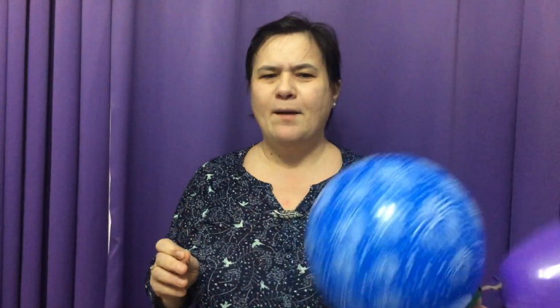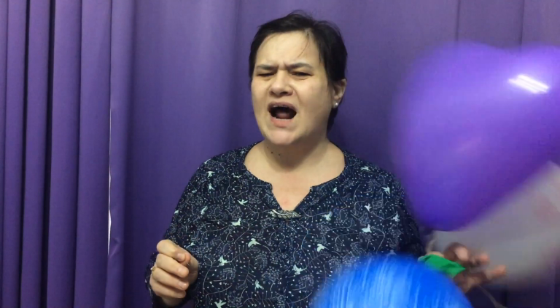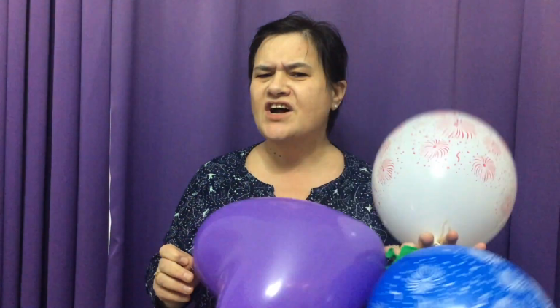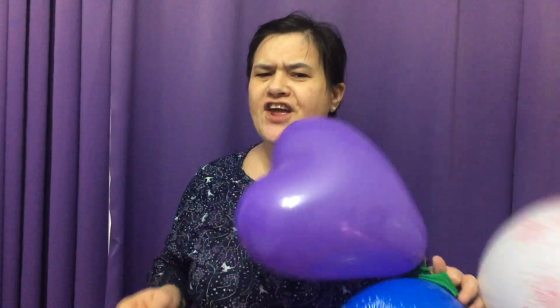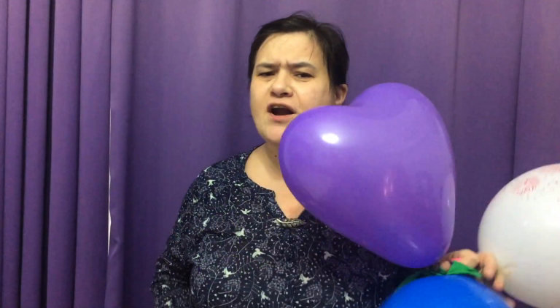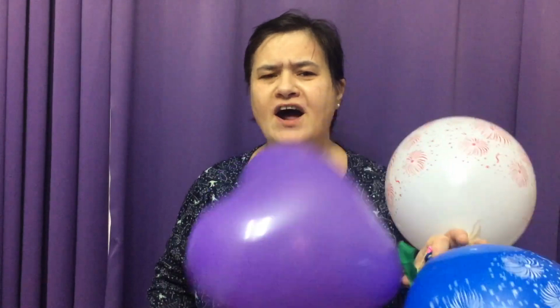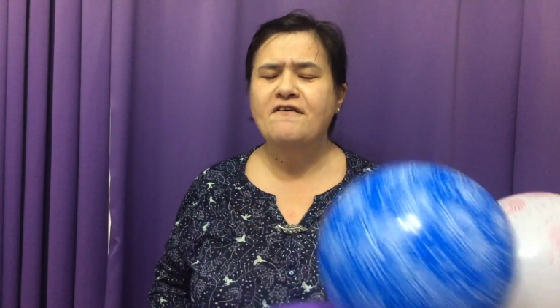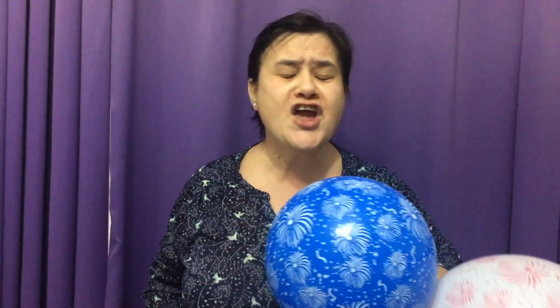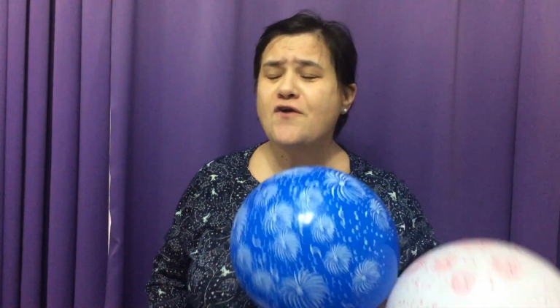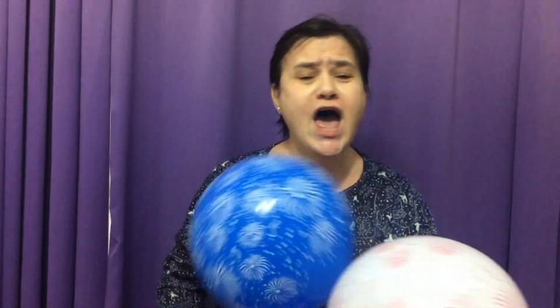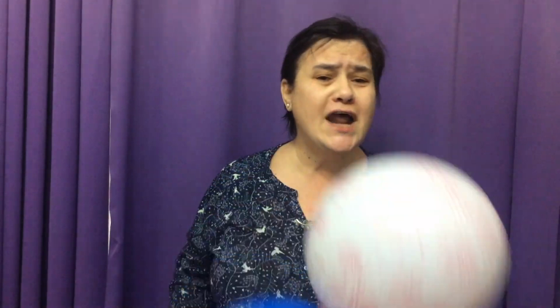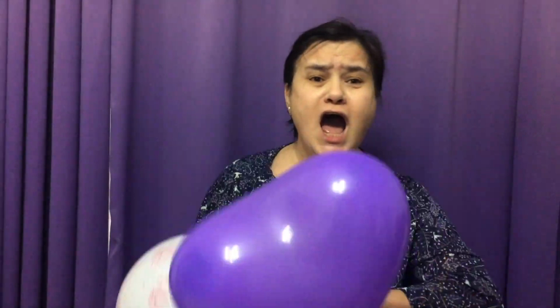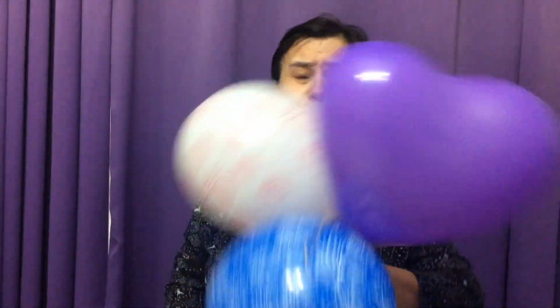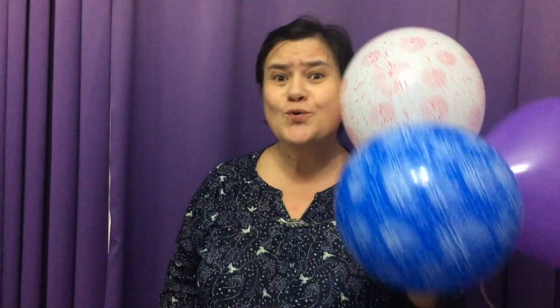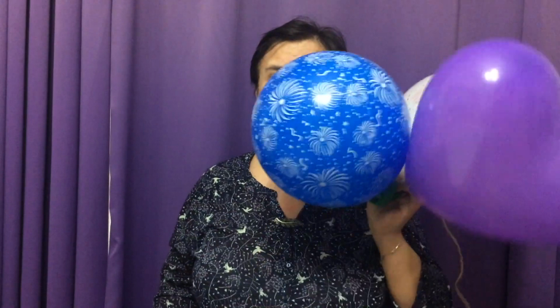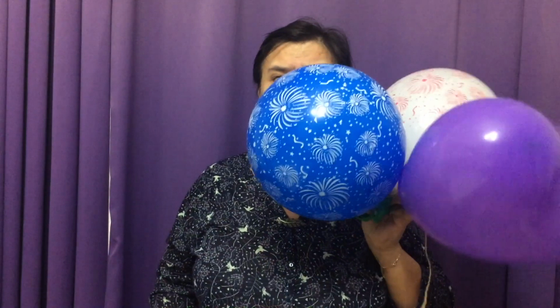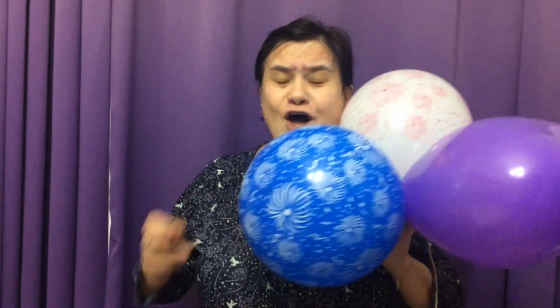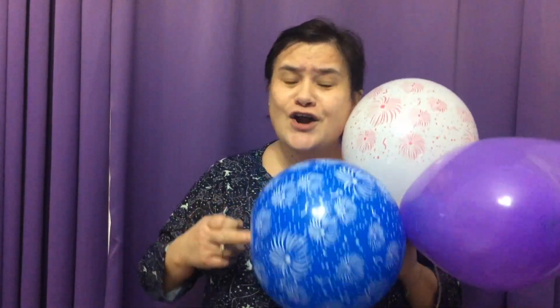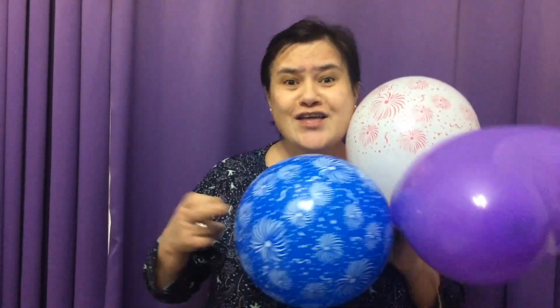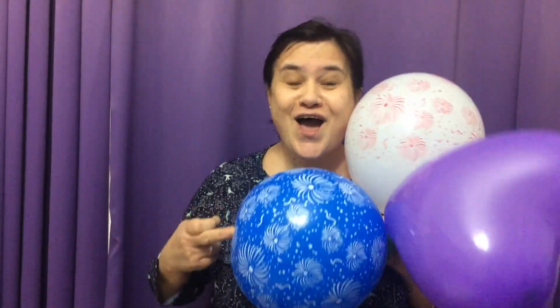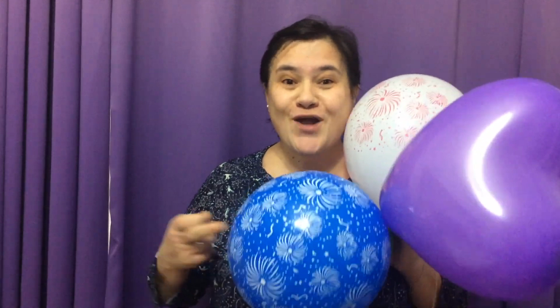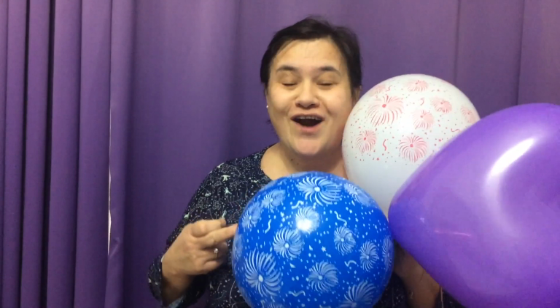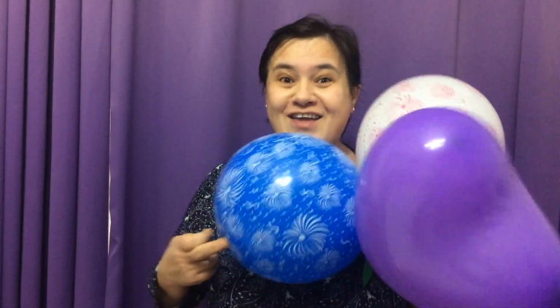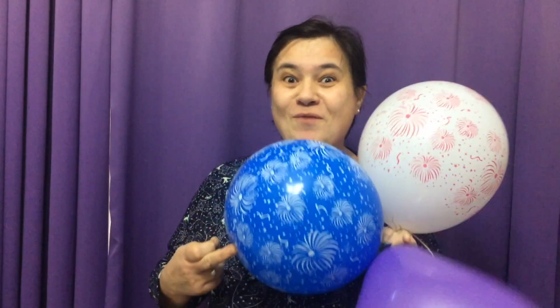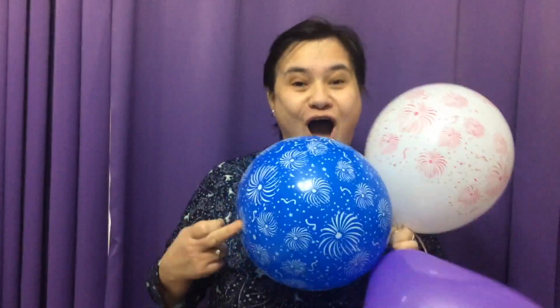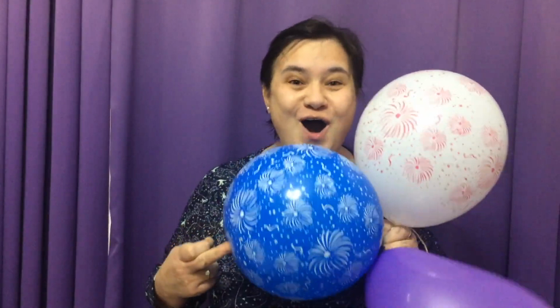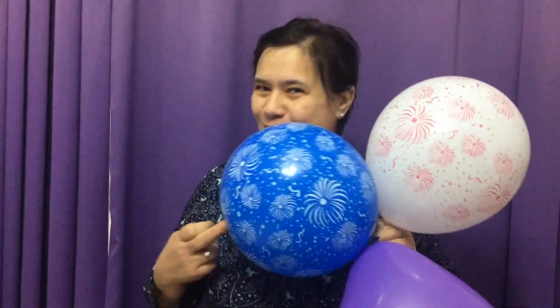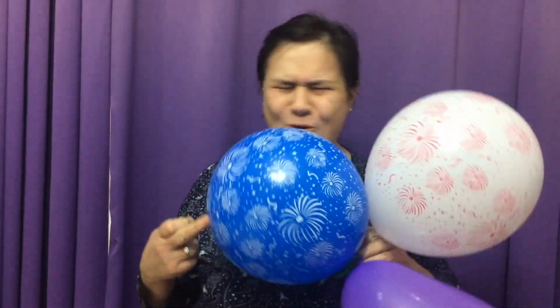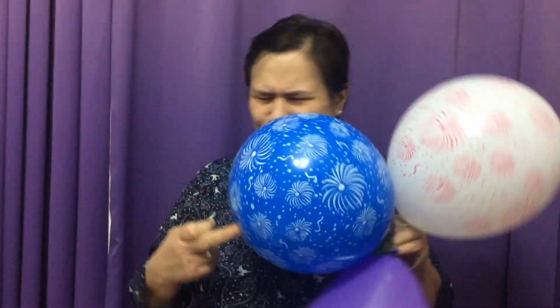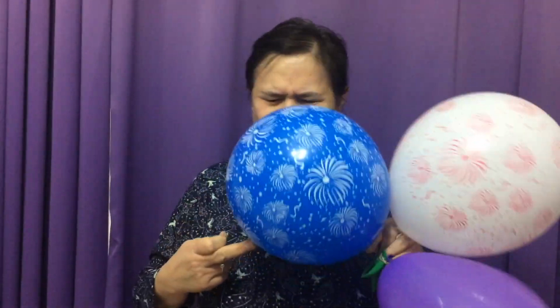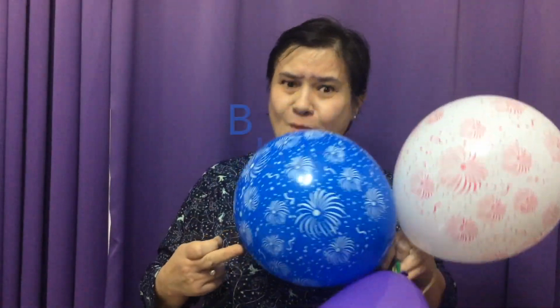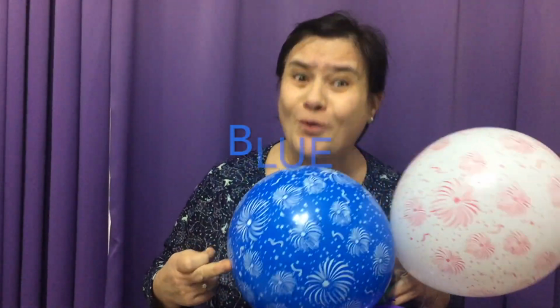Brother finger, brother finger, where are you? Here I am, here I am, how do you do? Blue!